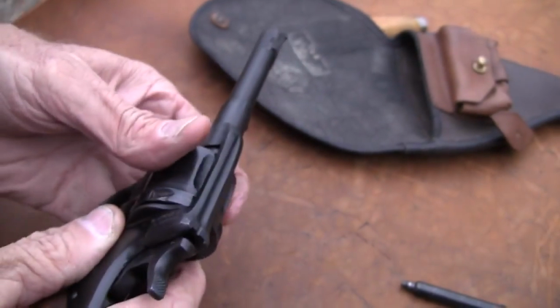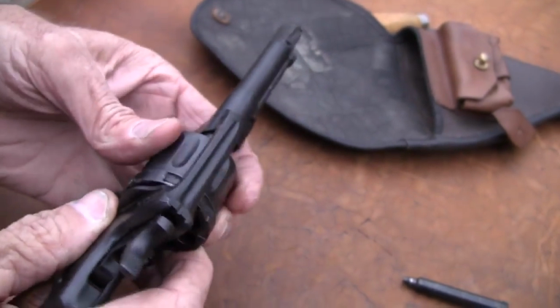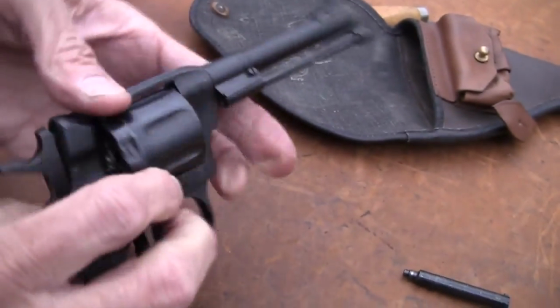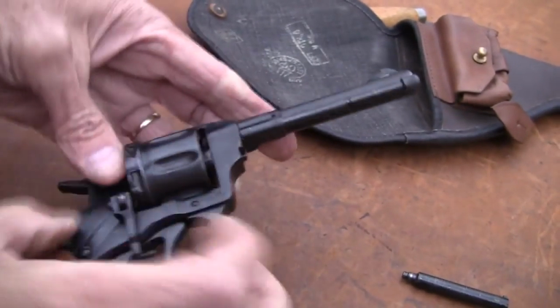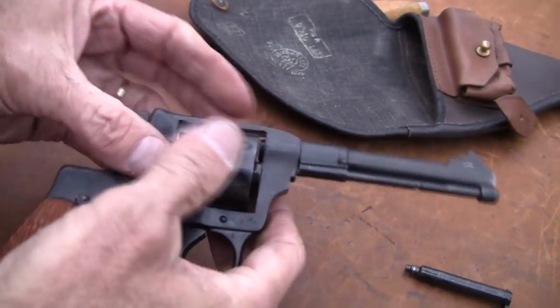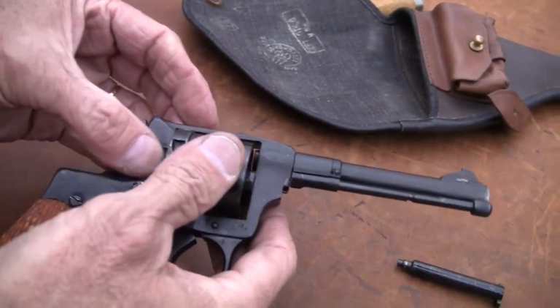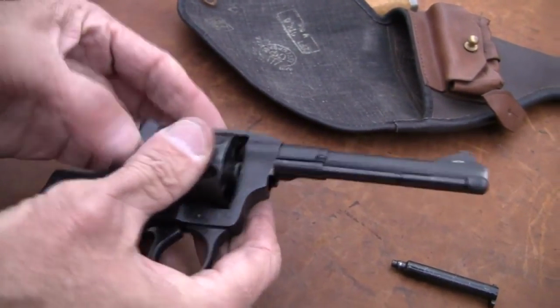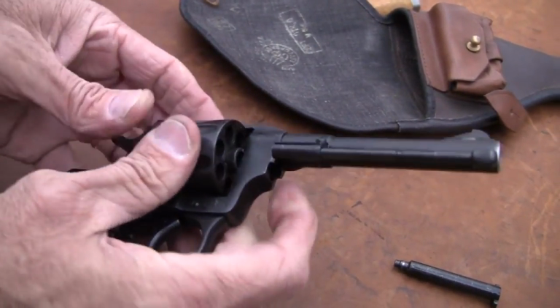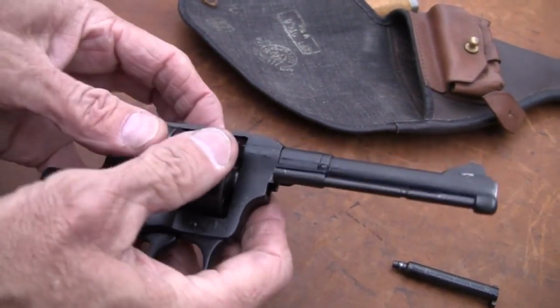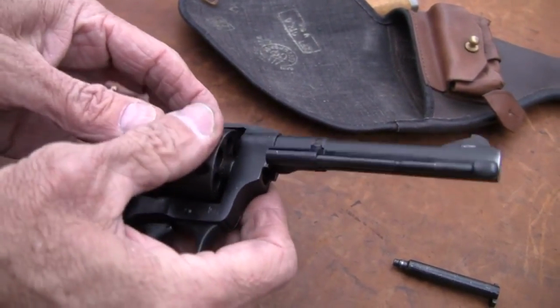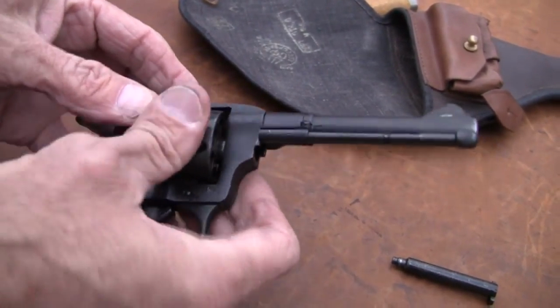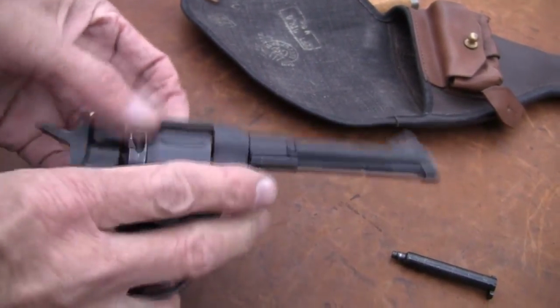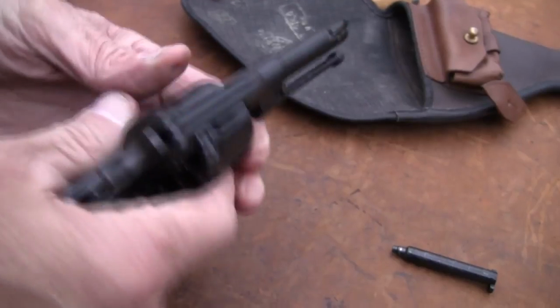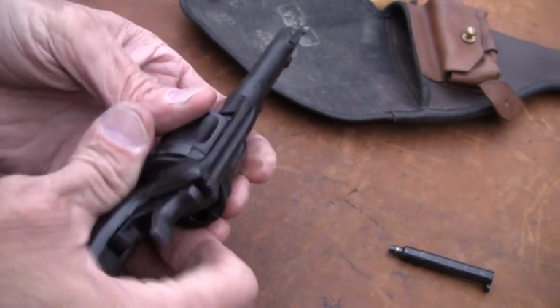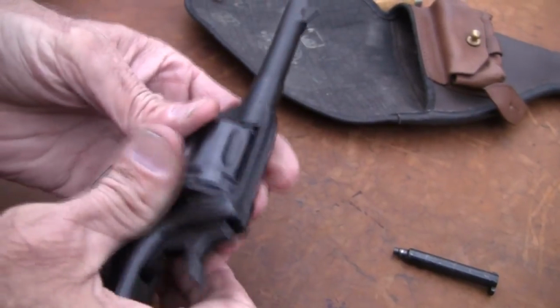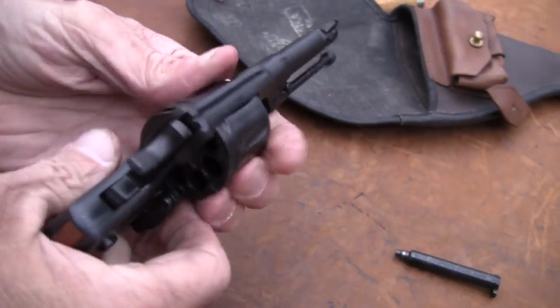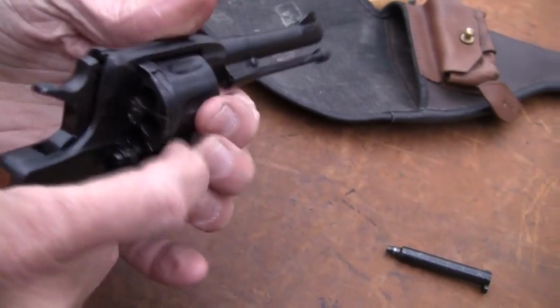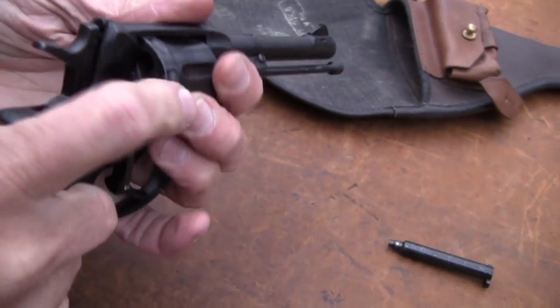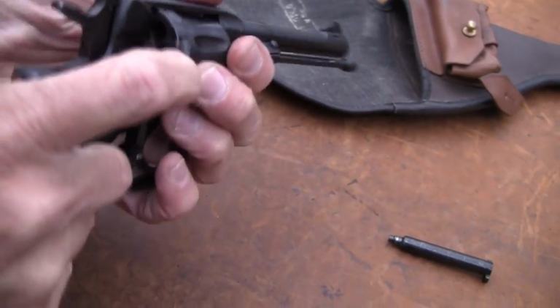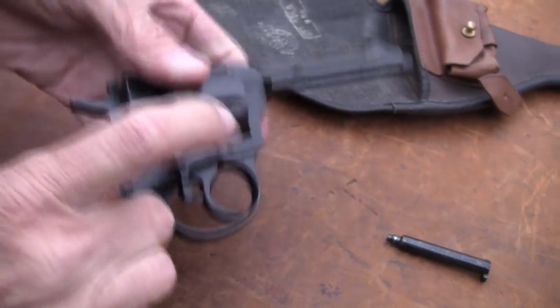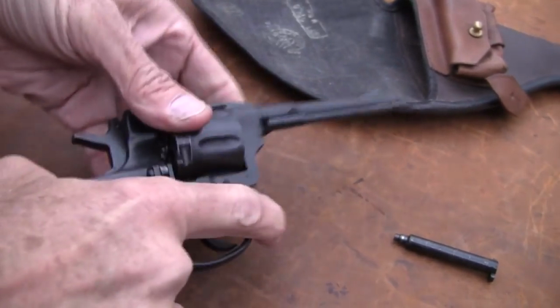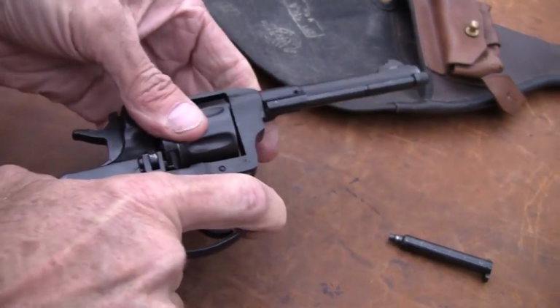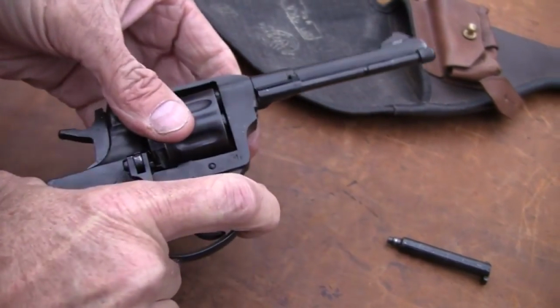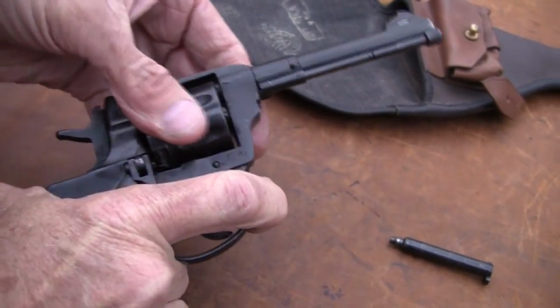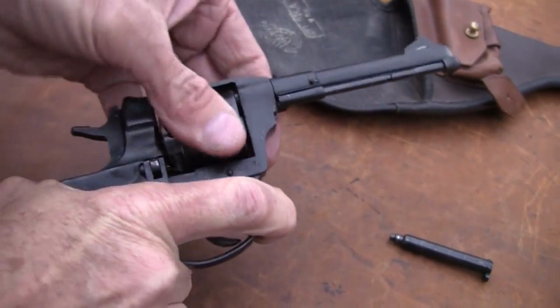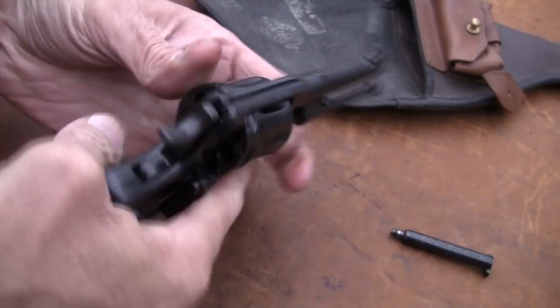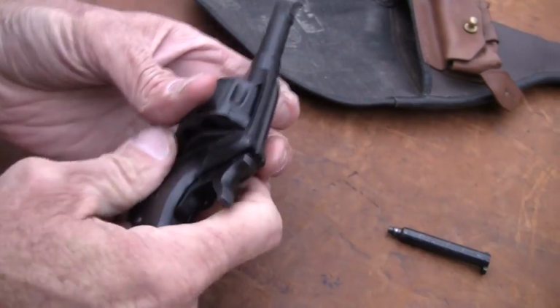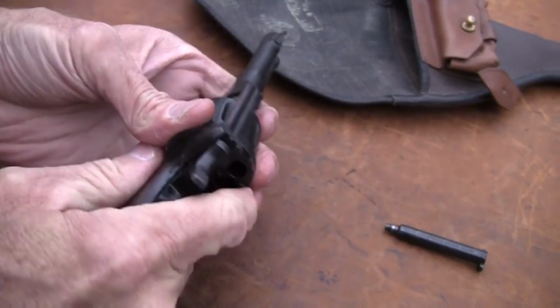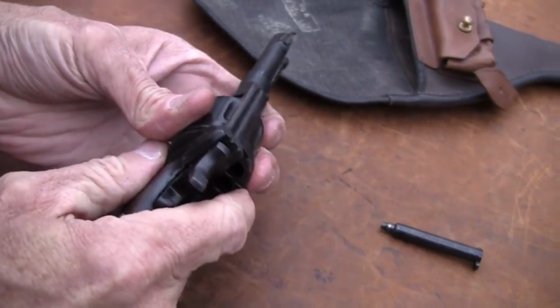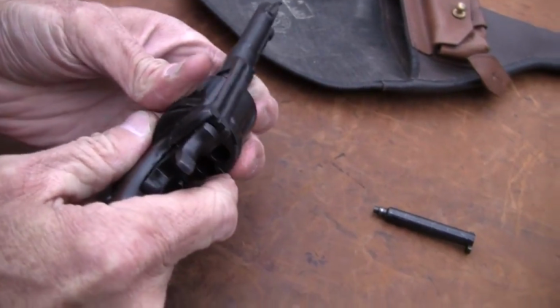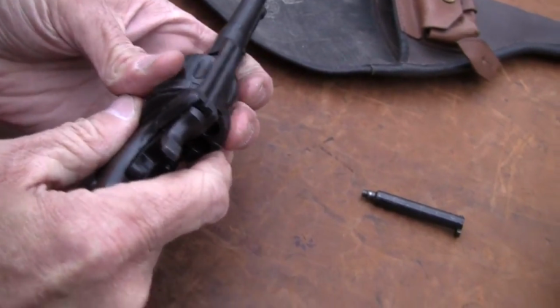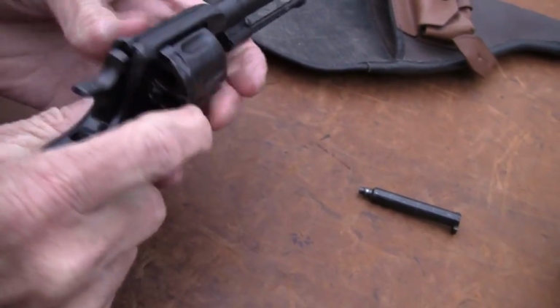It's not a swing-out cylinder — this is not a Smith & Wesson. It's kind of like a single action. It's really not a big problem. I've had that out a few times.